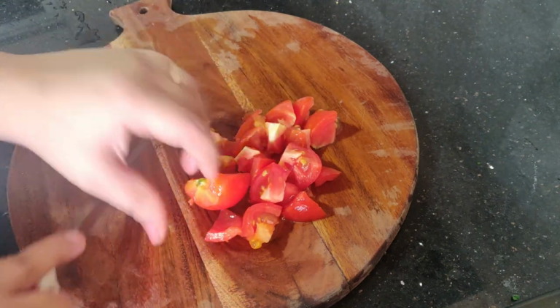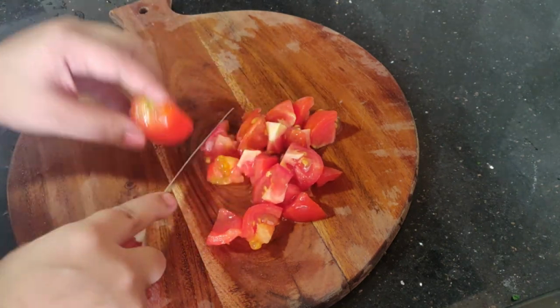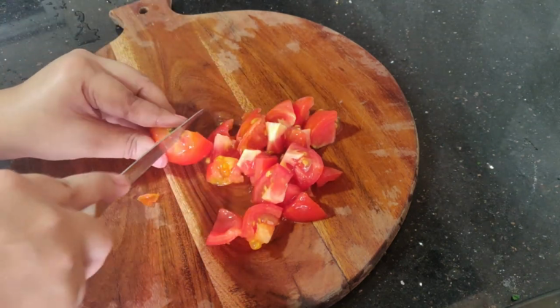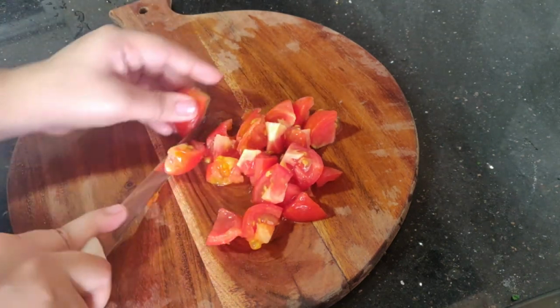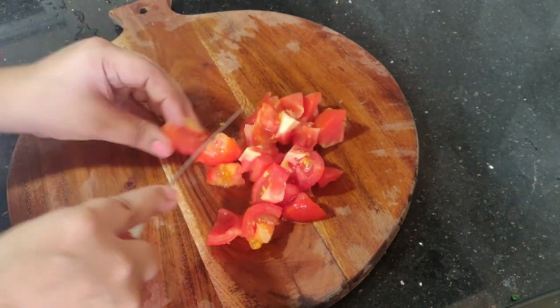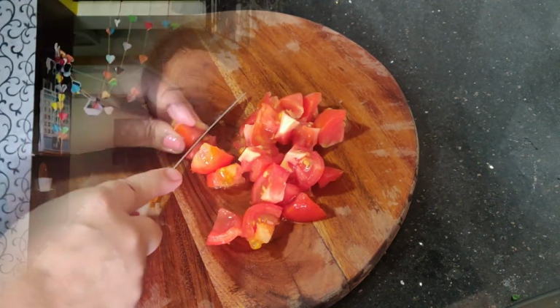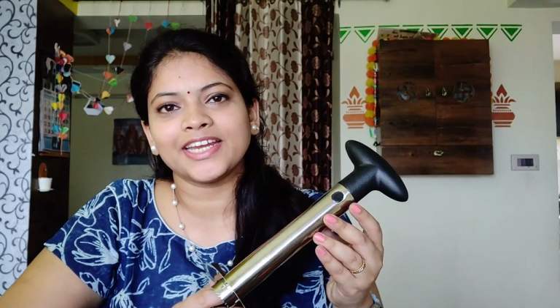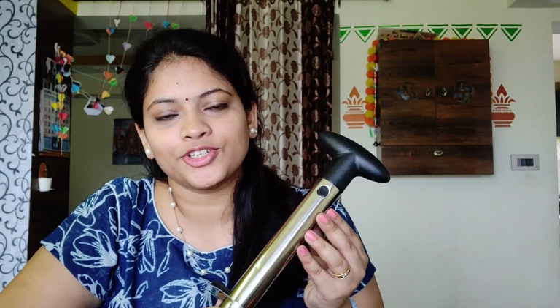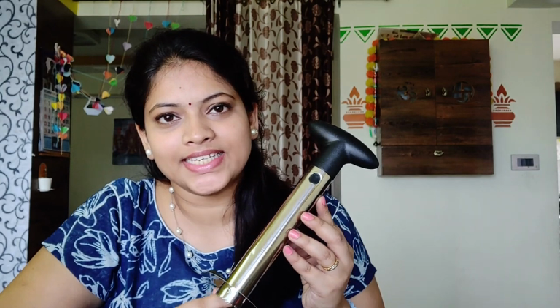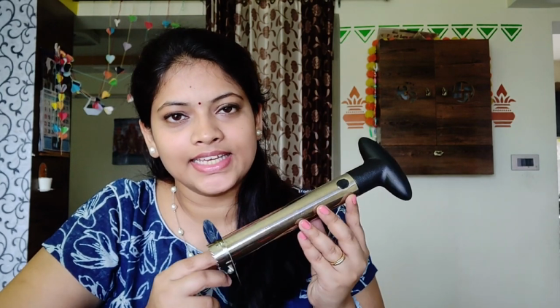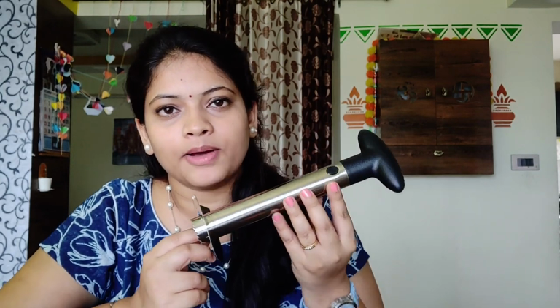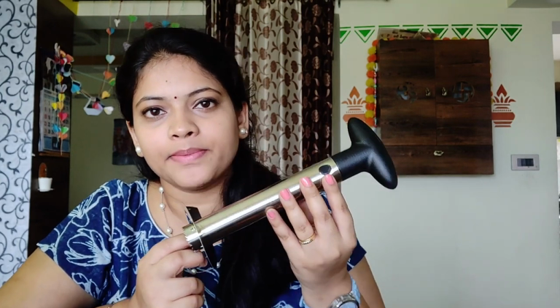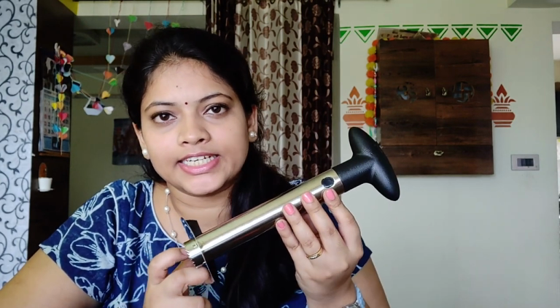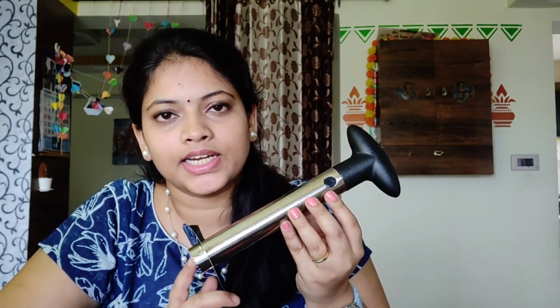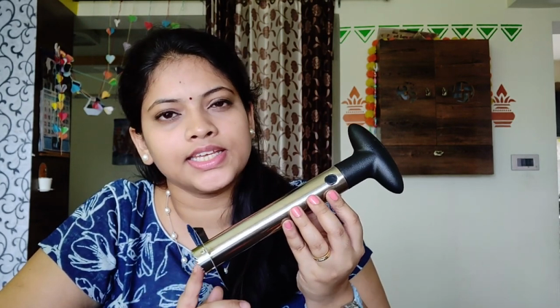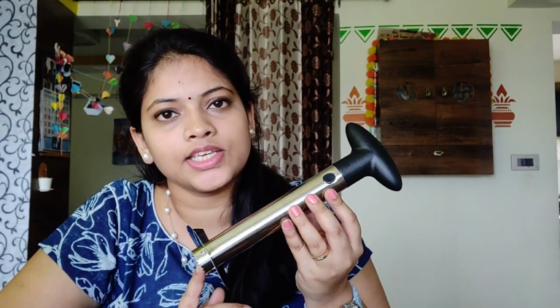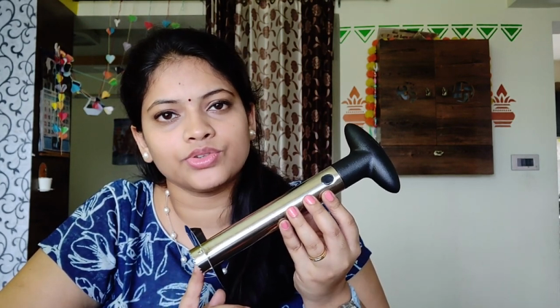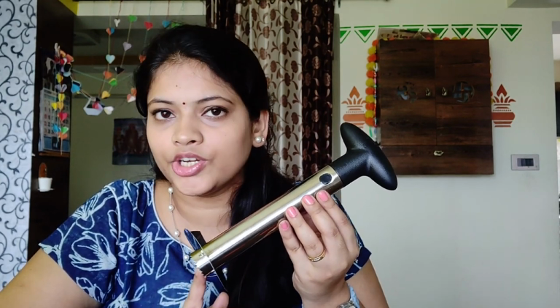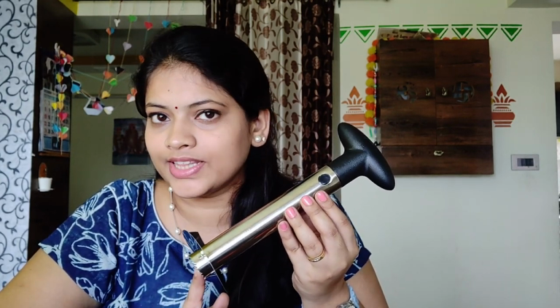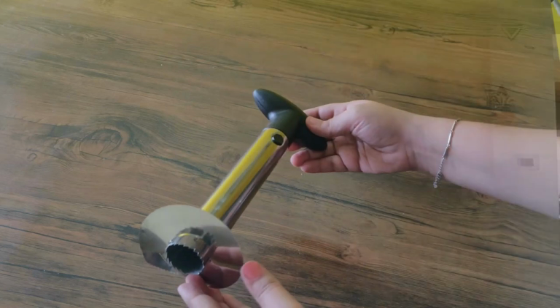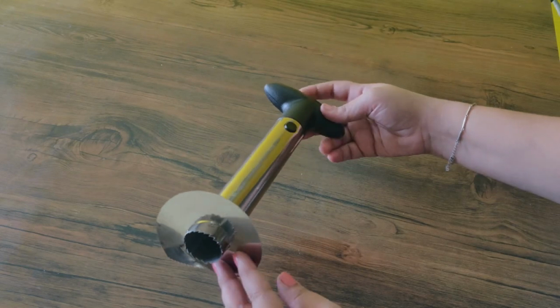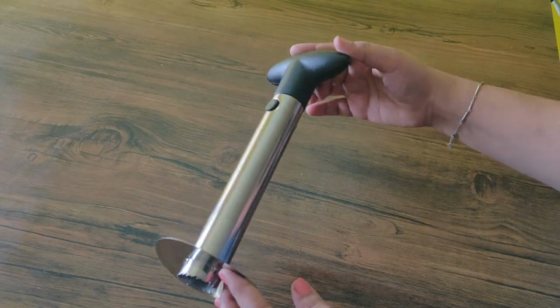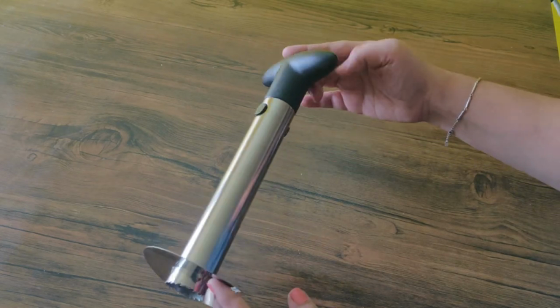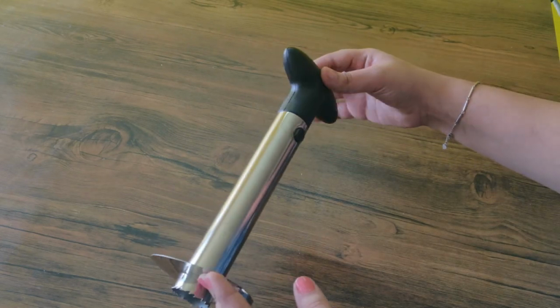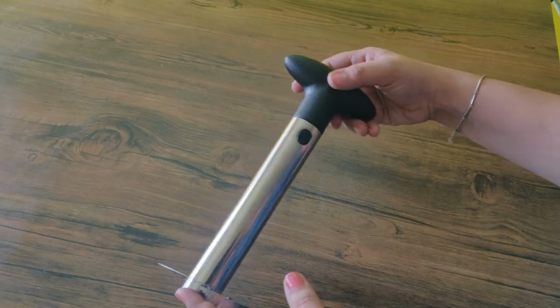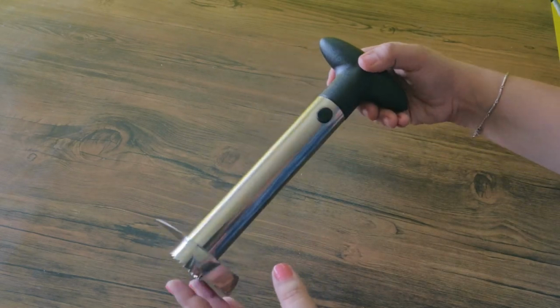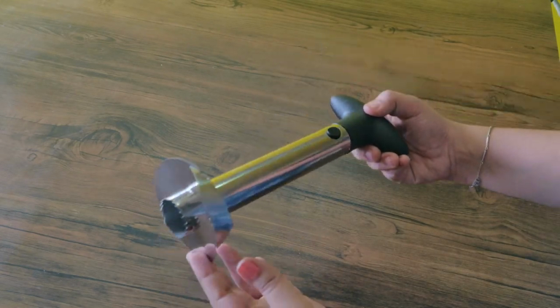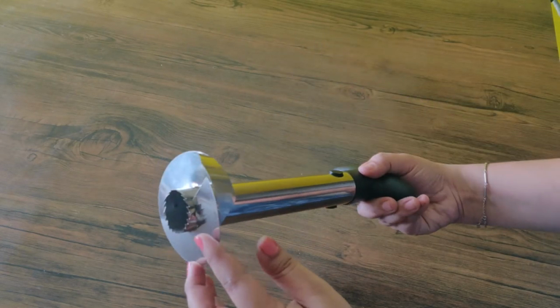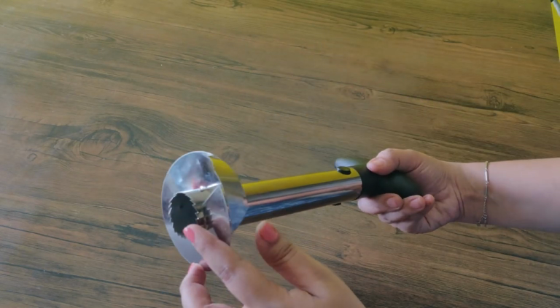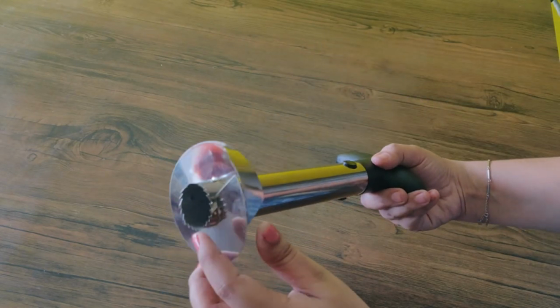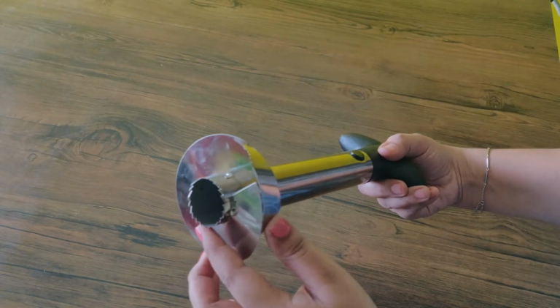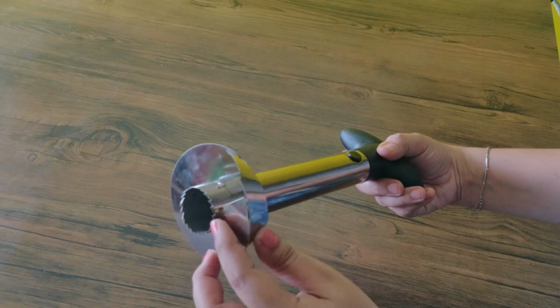So this product is made for 2-in-1 purposes. If you have a black paint, it is detachable. If you have any sharp blades, you will have sharp blades.